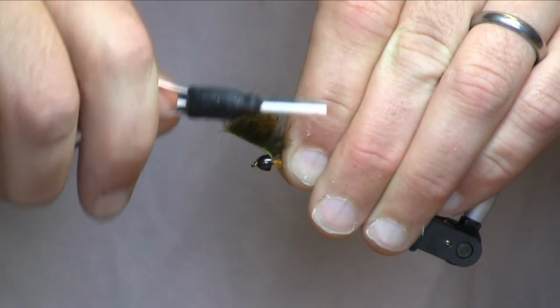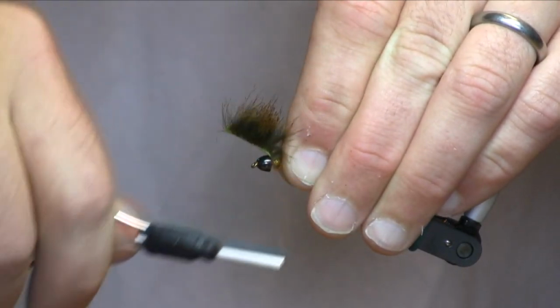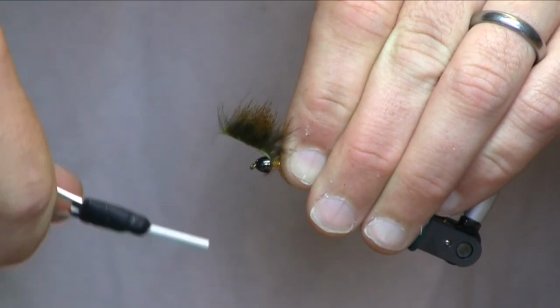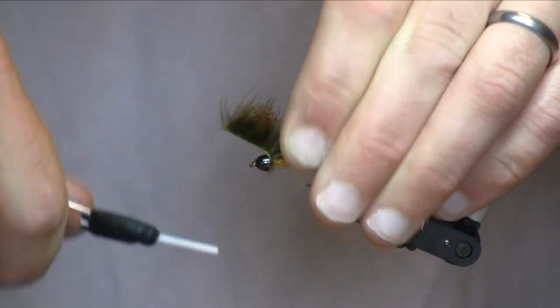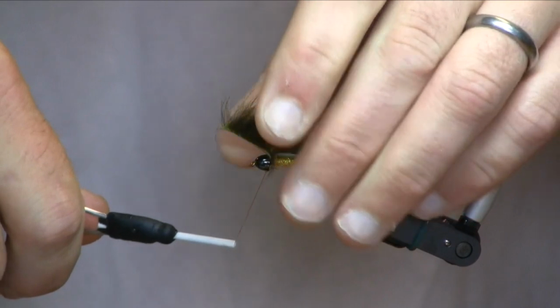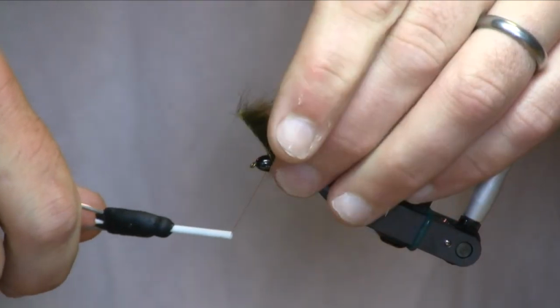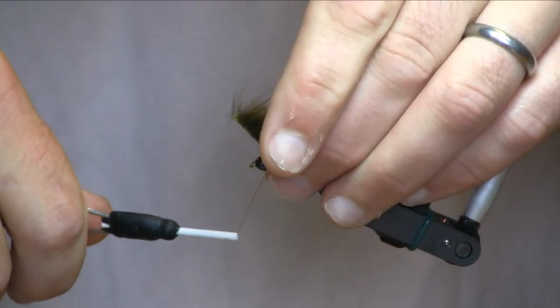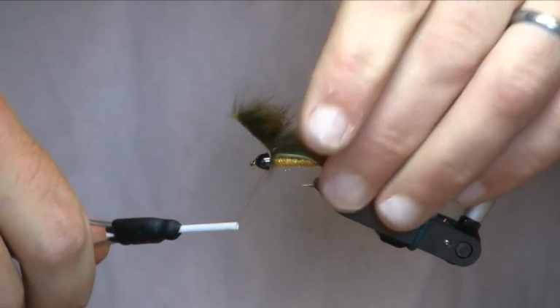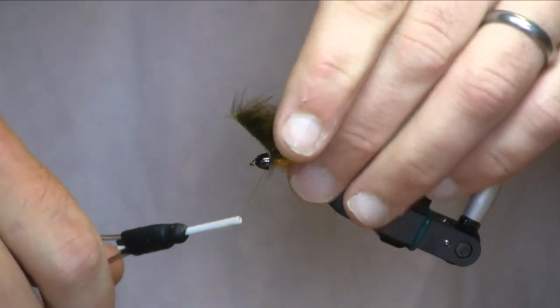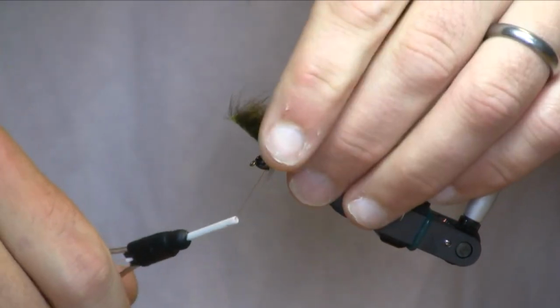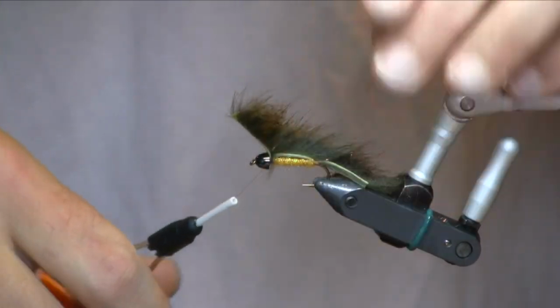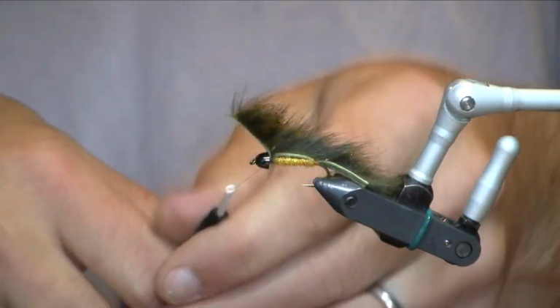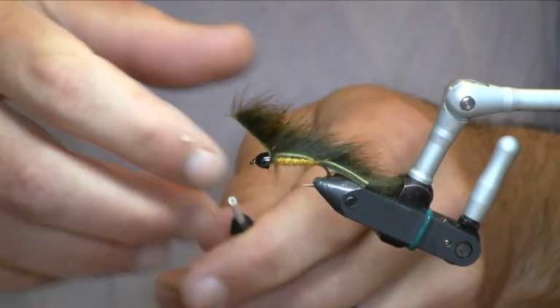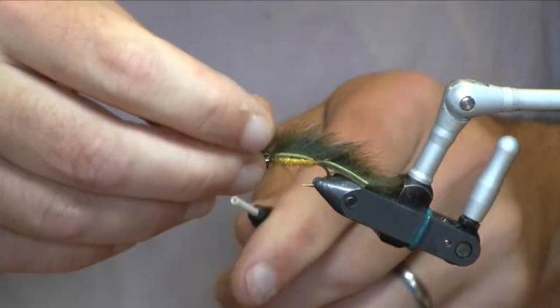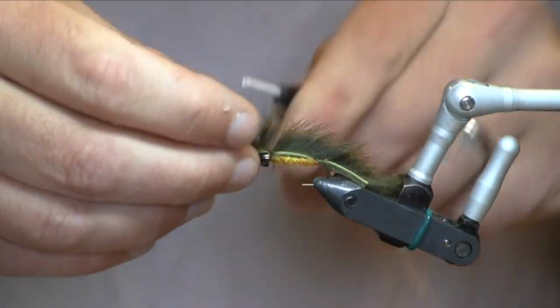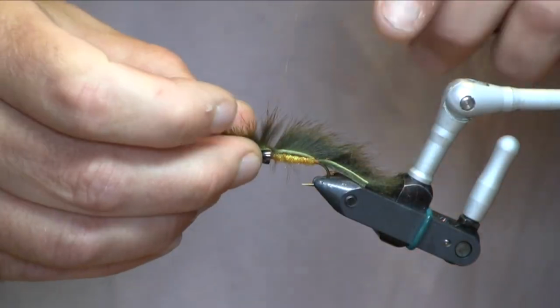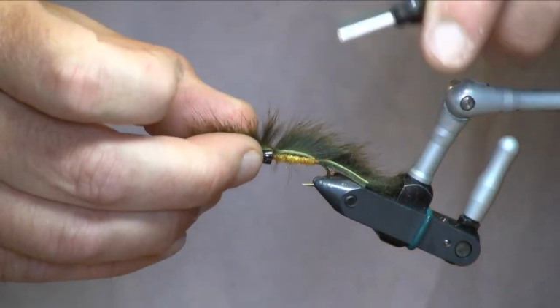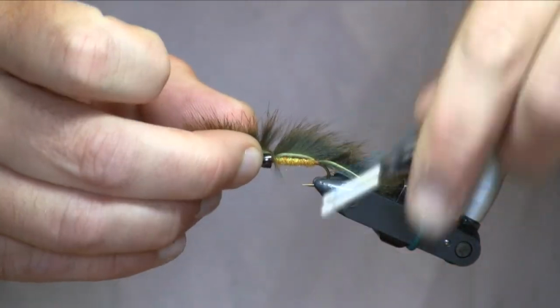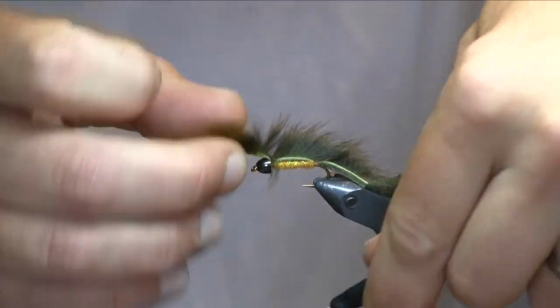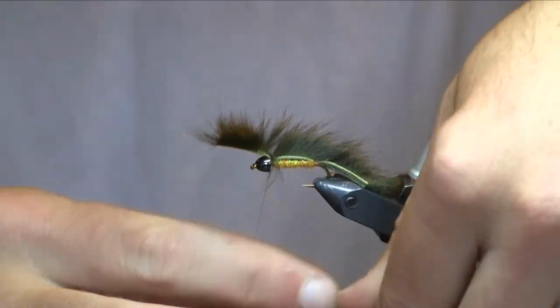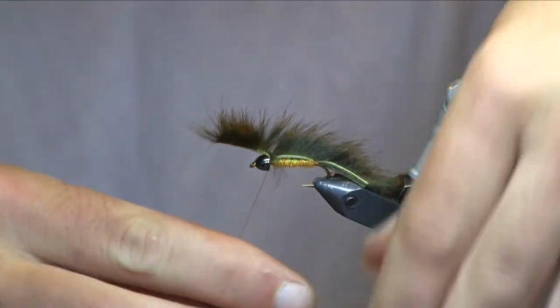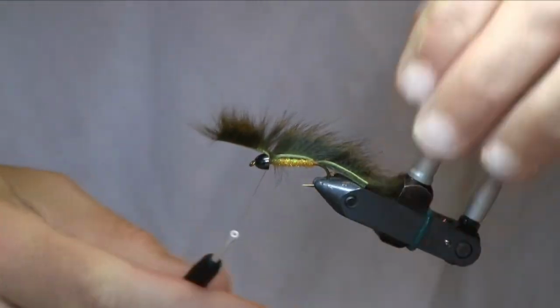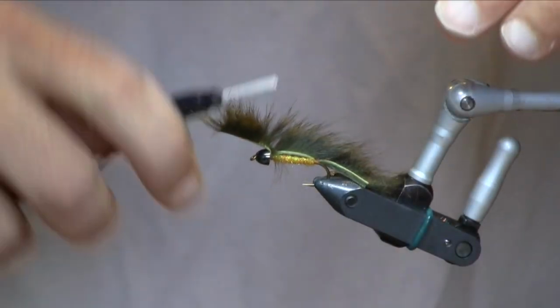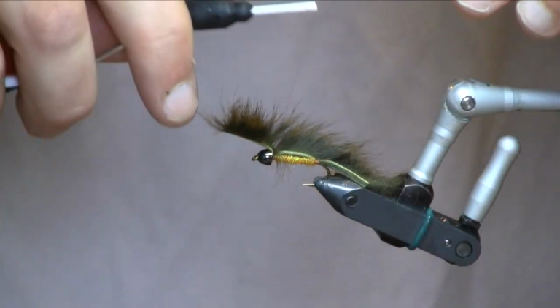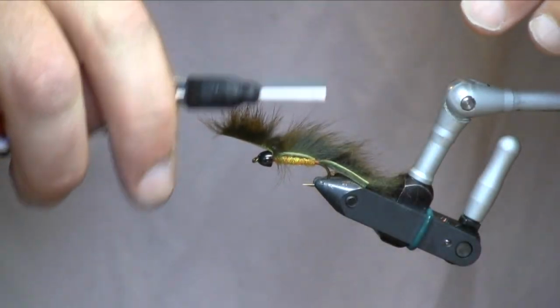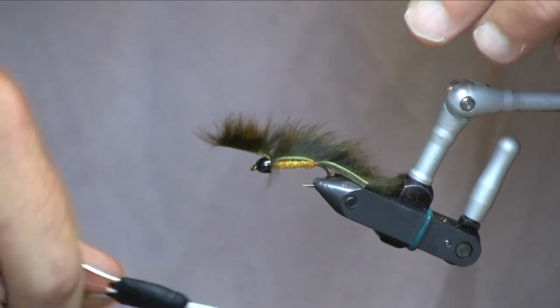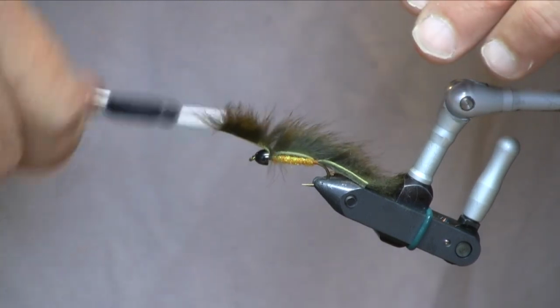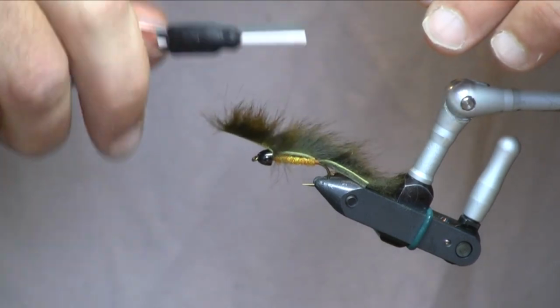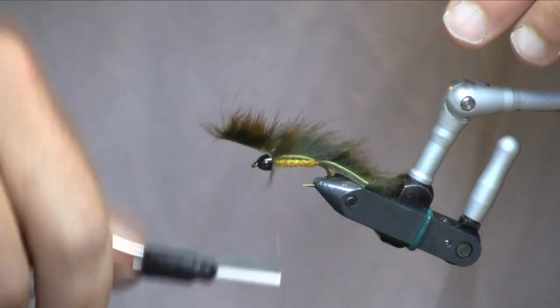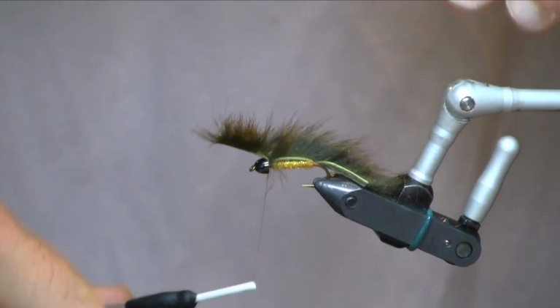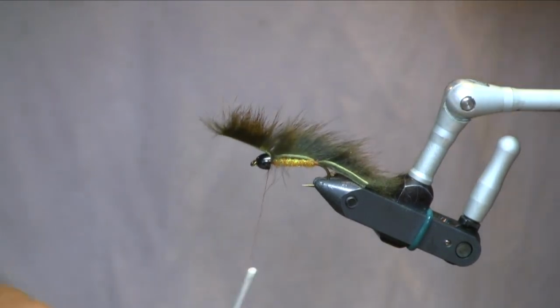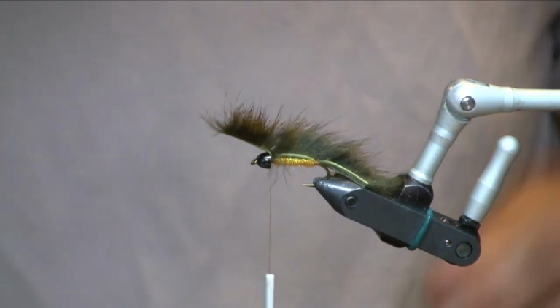Next we're going to stretch the remainder of our pine squirrel hide tight over the back of the fly. And I'm going to place a couple of thread wraps over it just to lock that into place there.